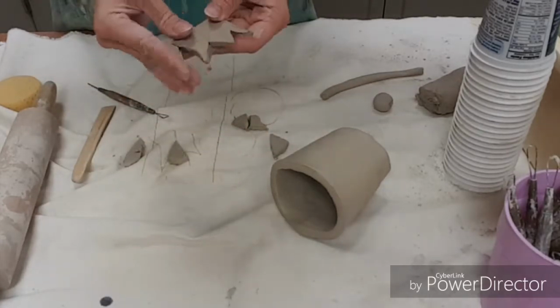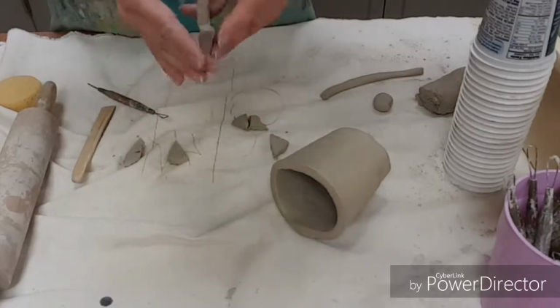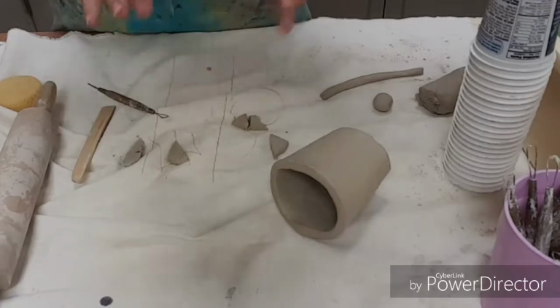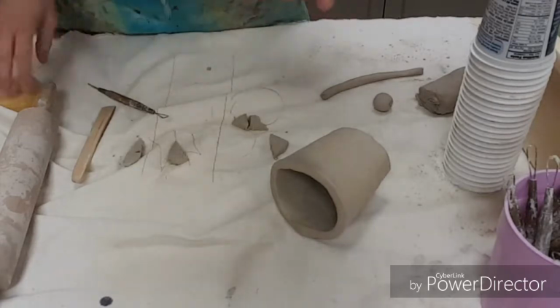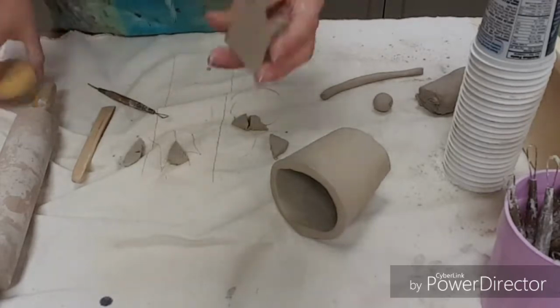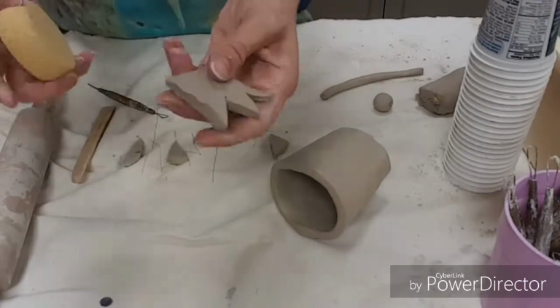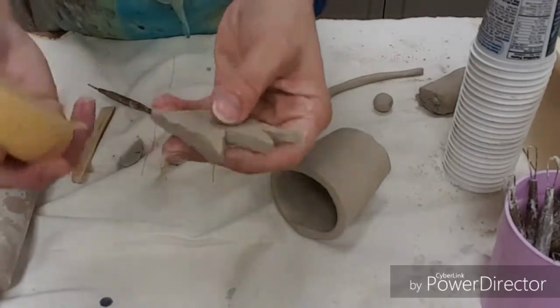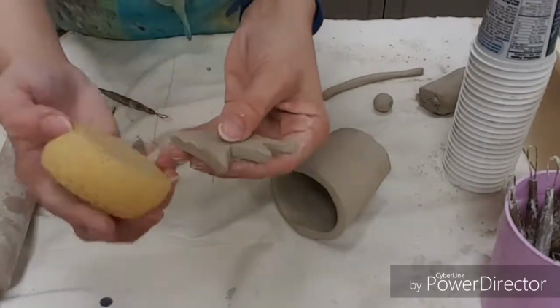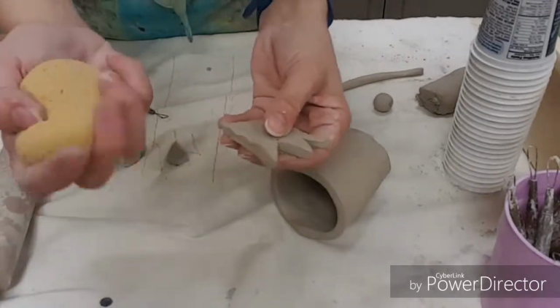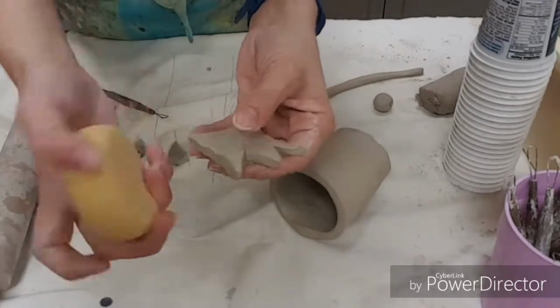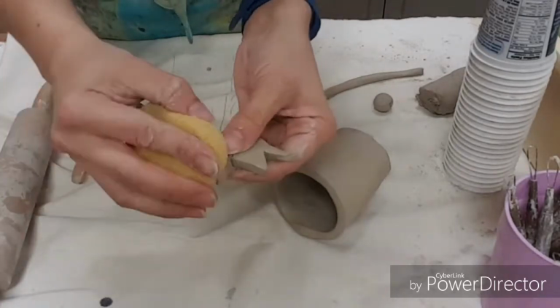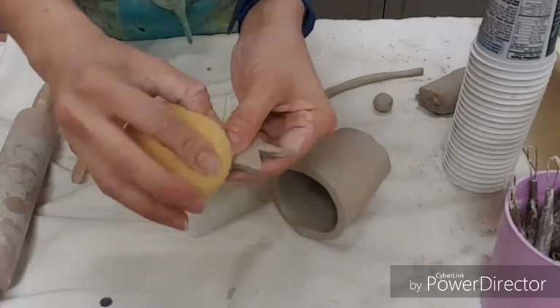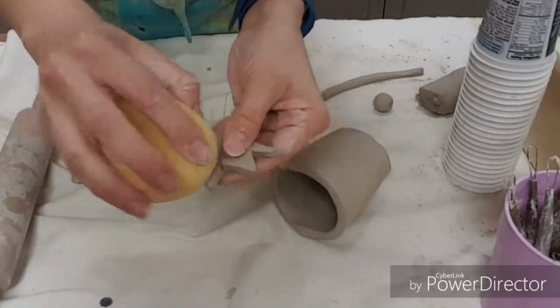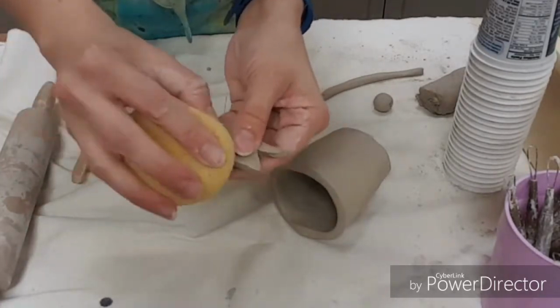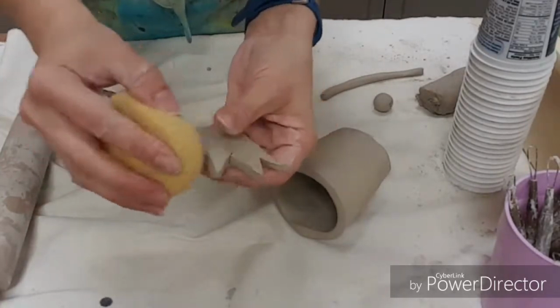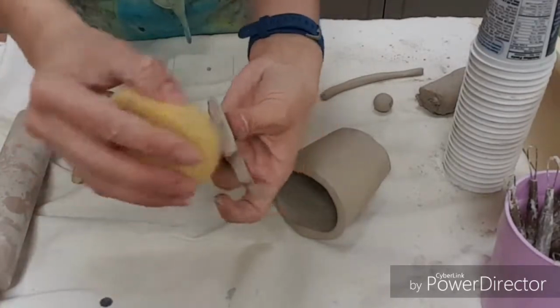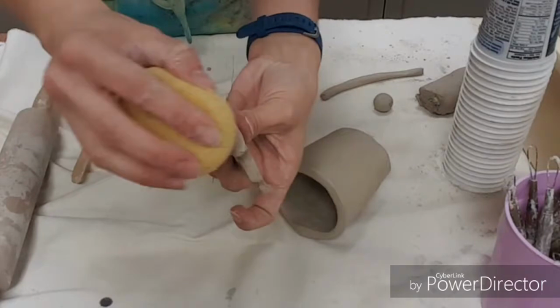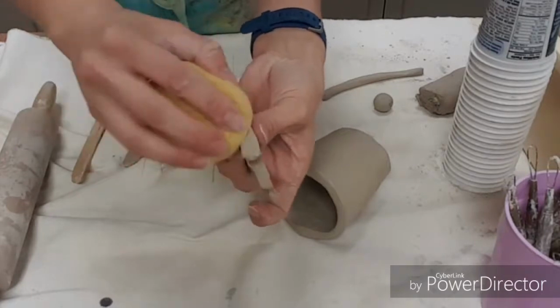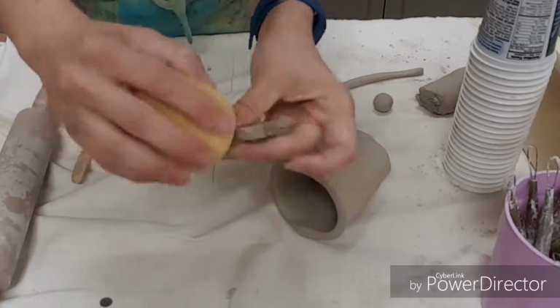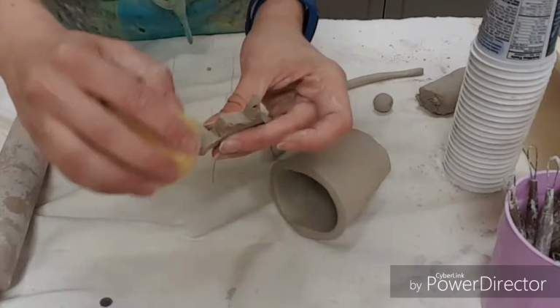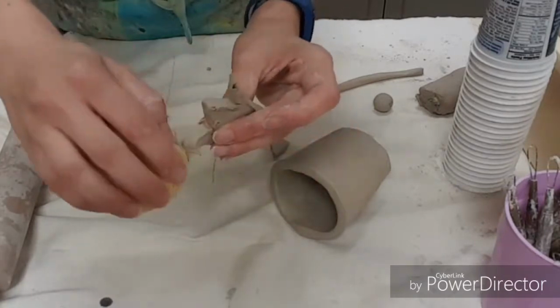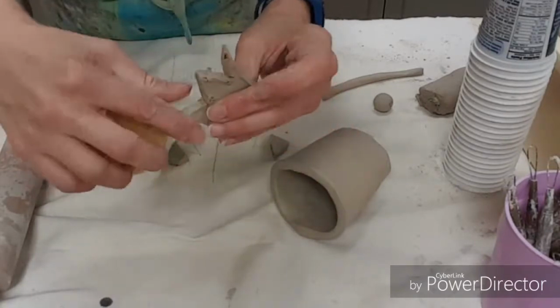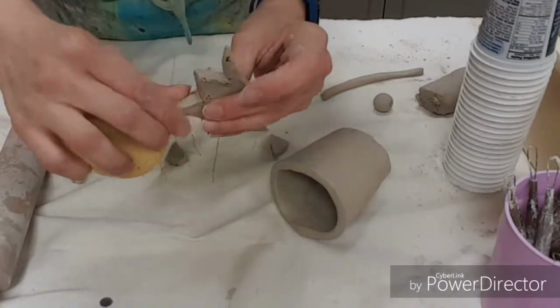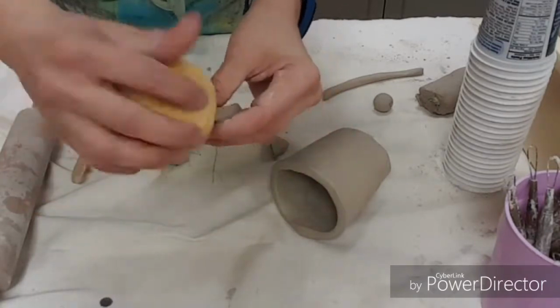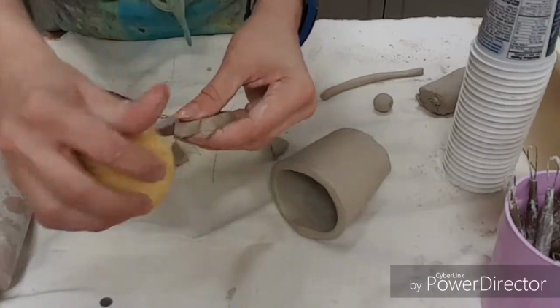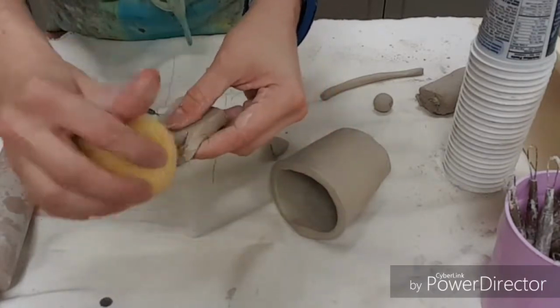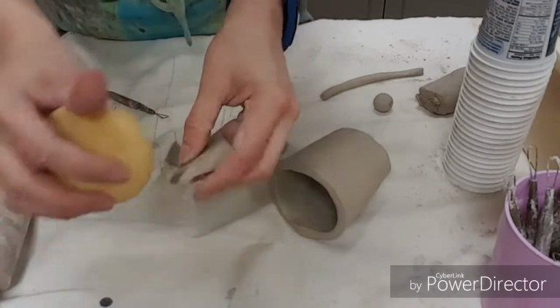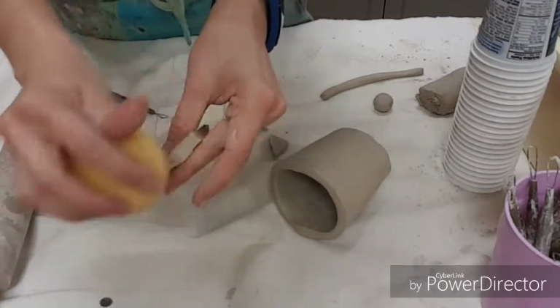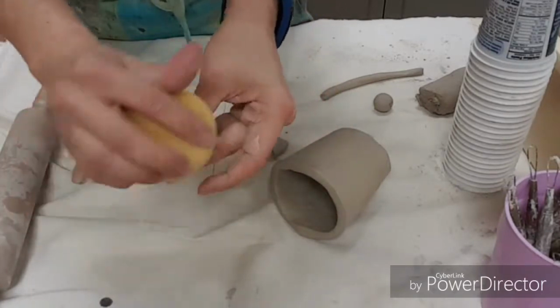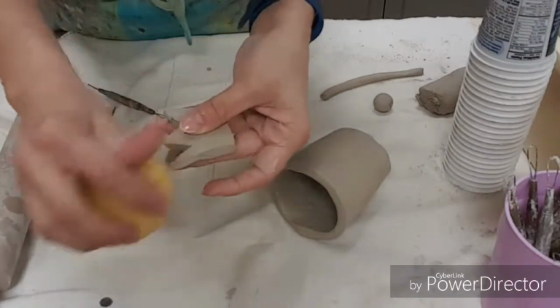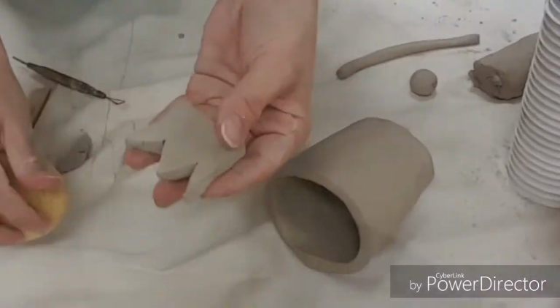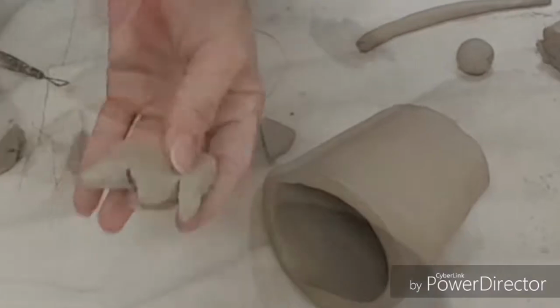Especially if it has really rough edges, take a wet sponge, get it wet at the sink, and squeeze it out at the sink. You can use that to smooth out your pieces.